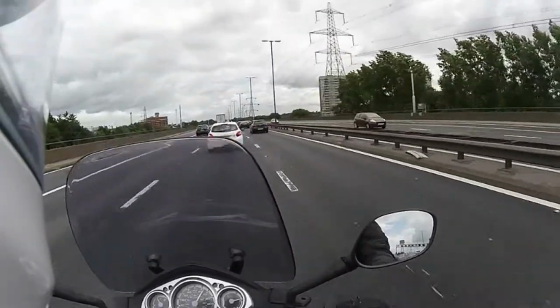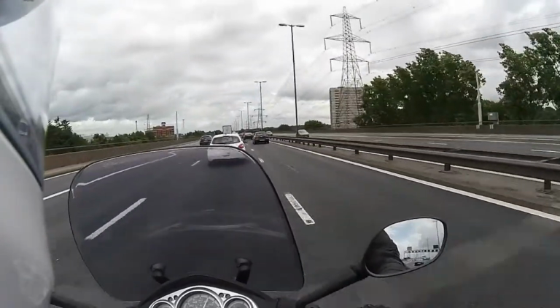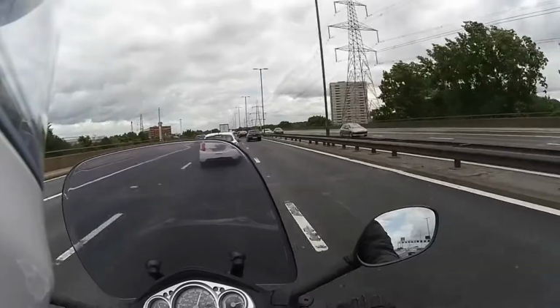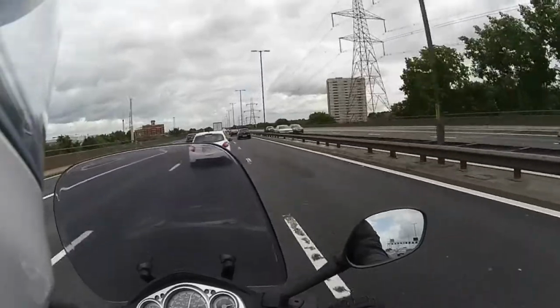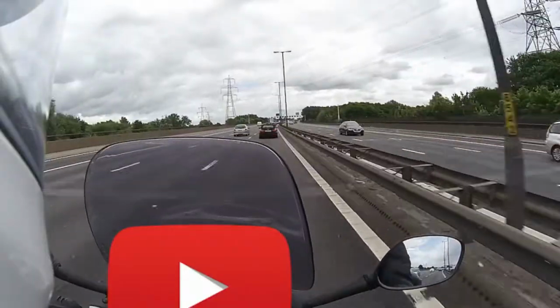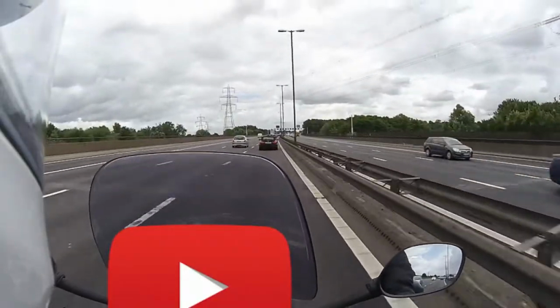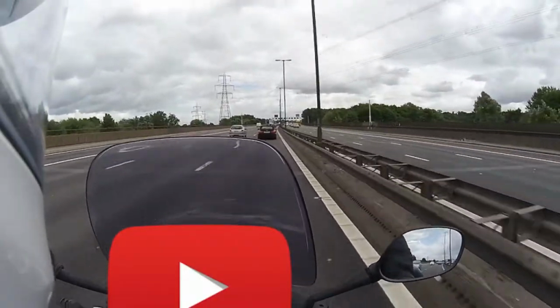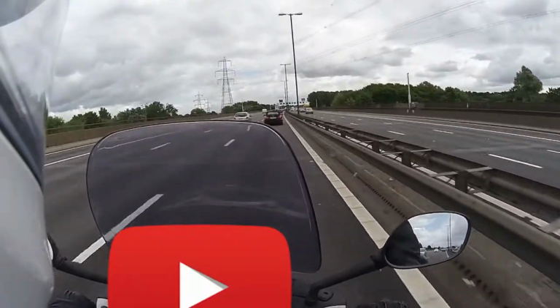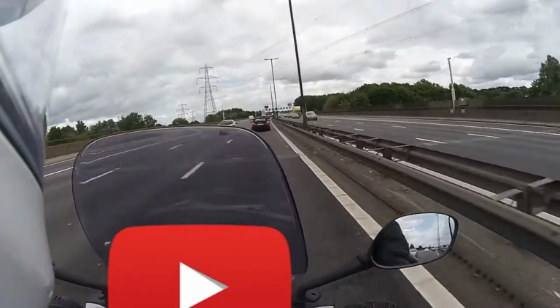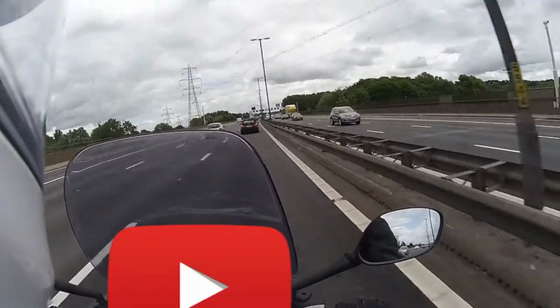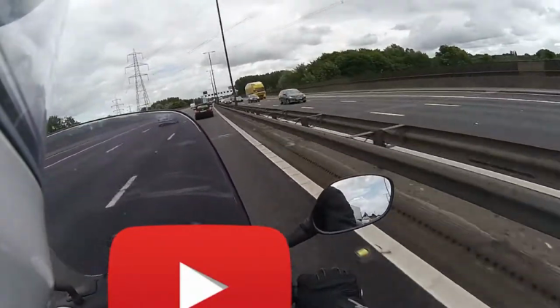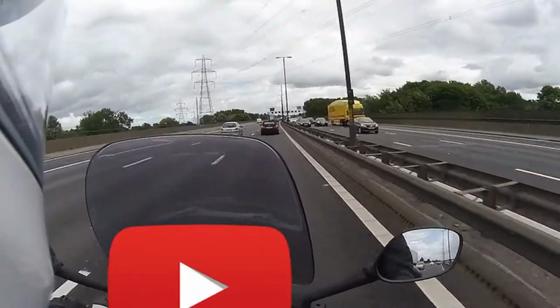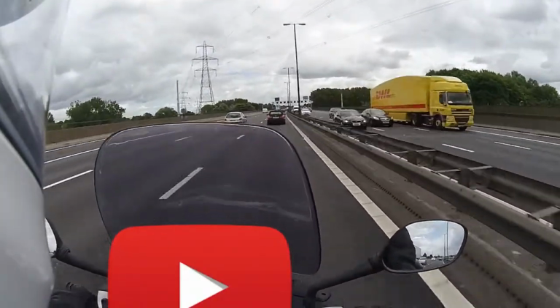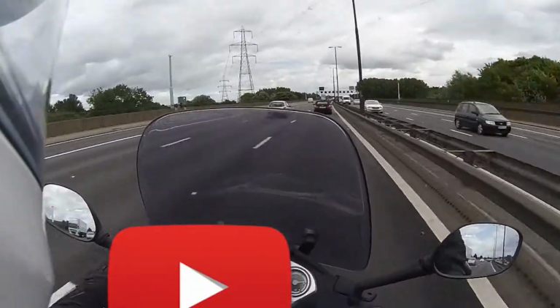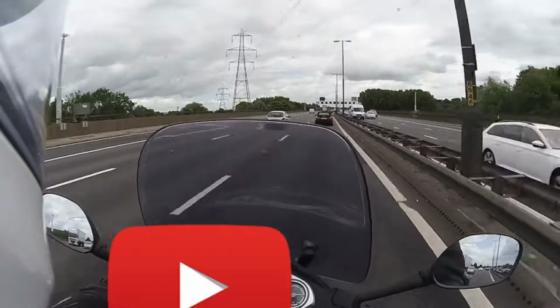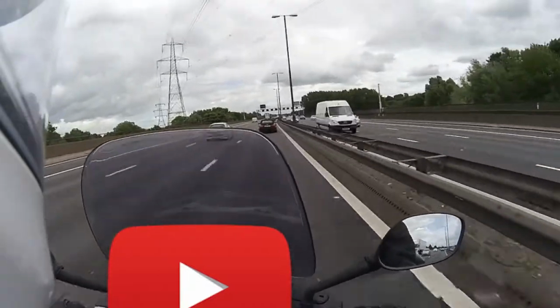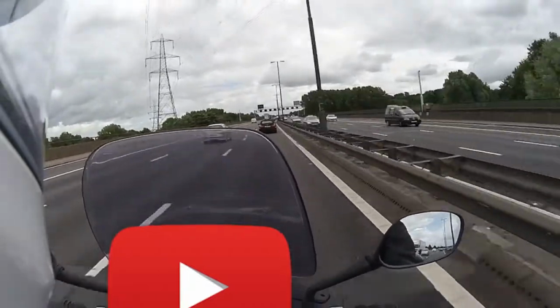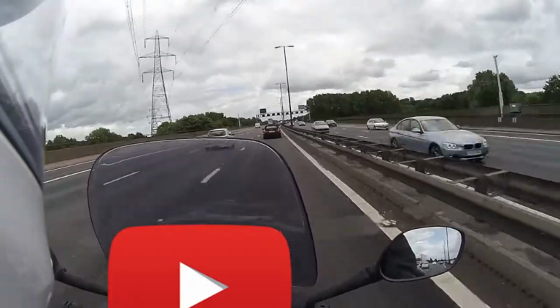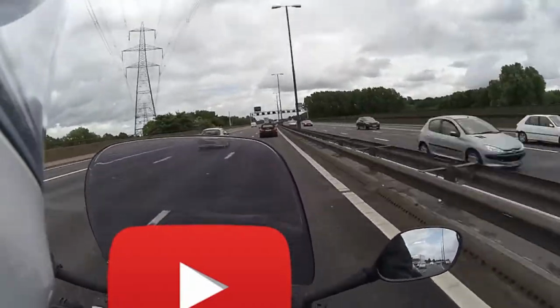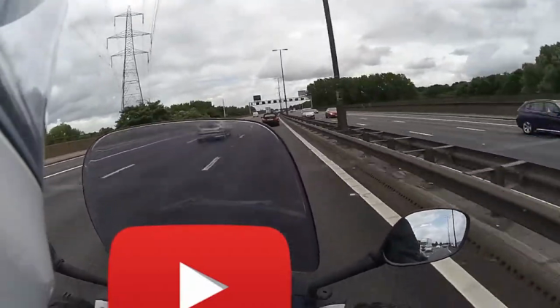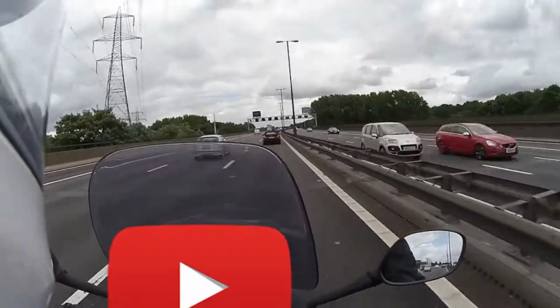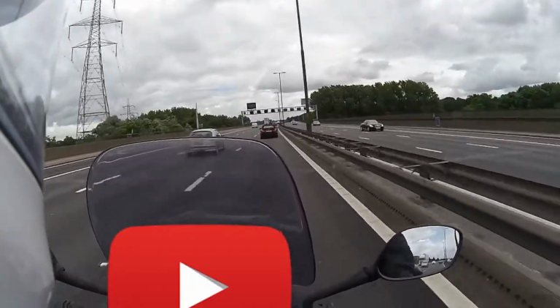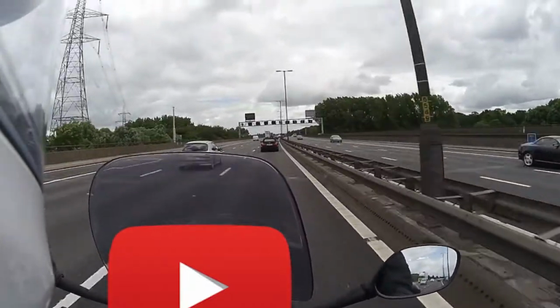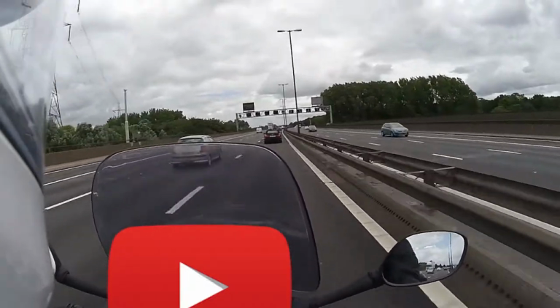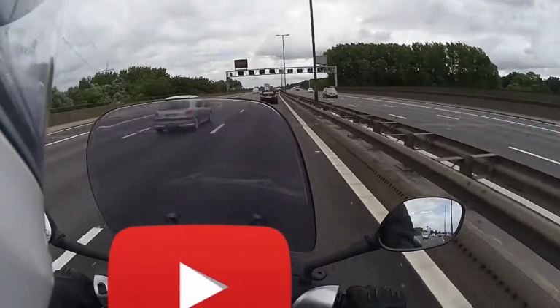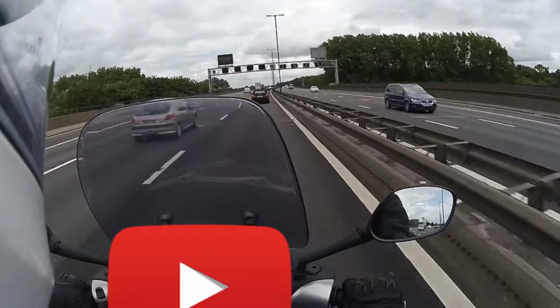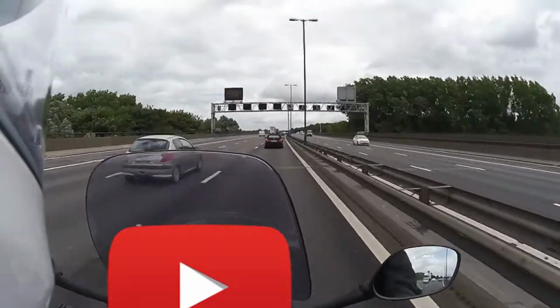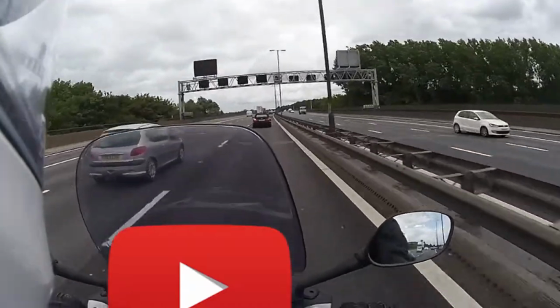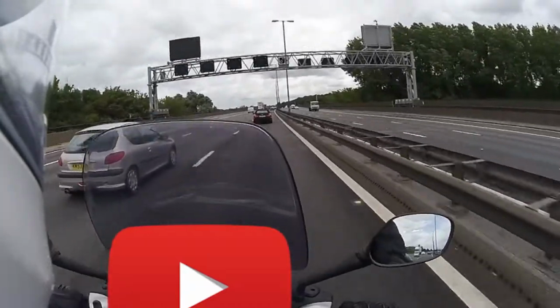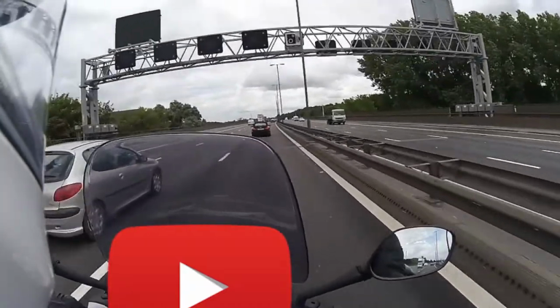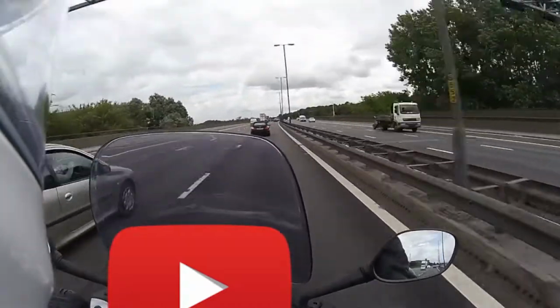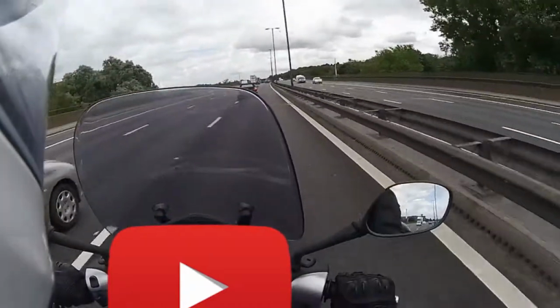It will easily sit at 70 to 75 miles per hour, even 80, and not give you any problems. But what you will find is if it's a windy day, you will feel it. It is a bigger bike than a 125cc, but you can handle it — it will be a nice trip.